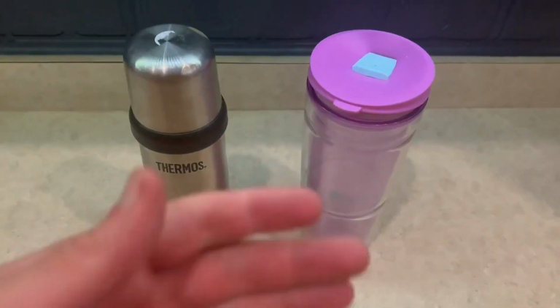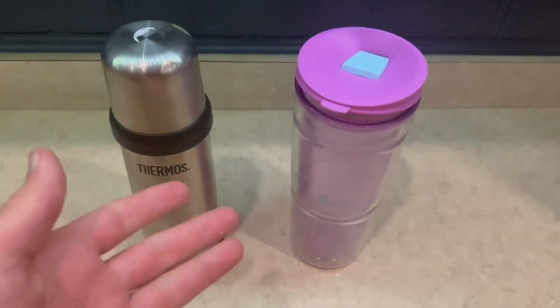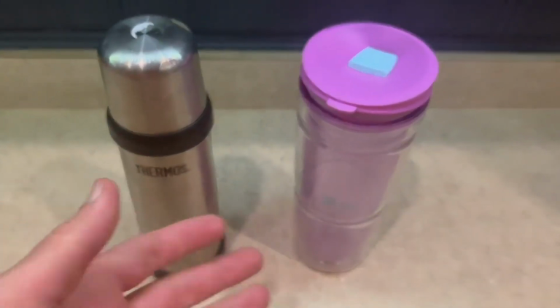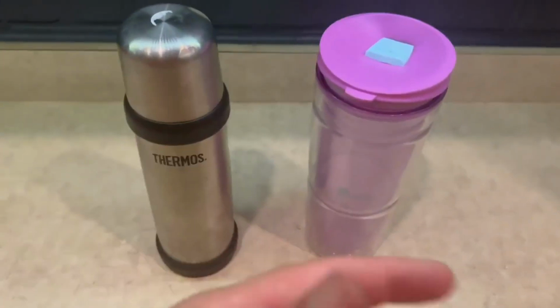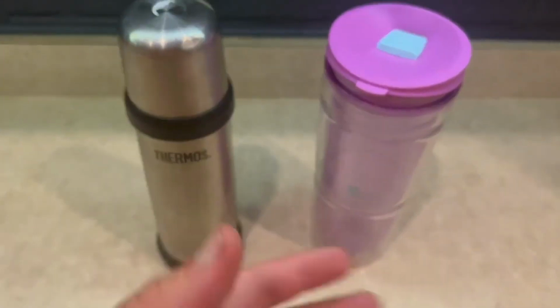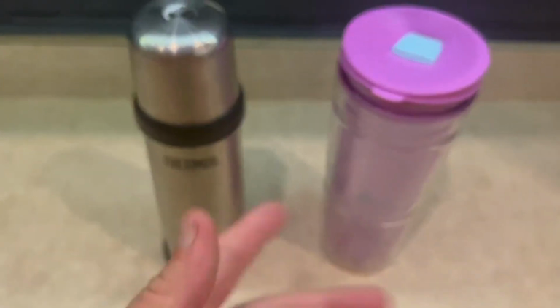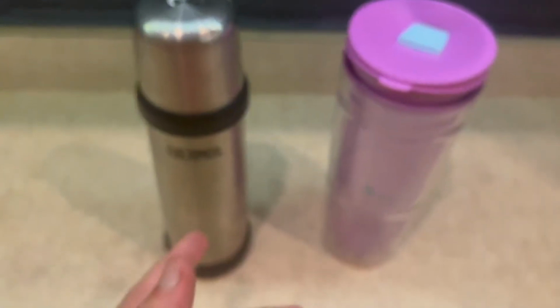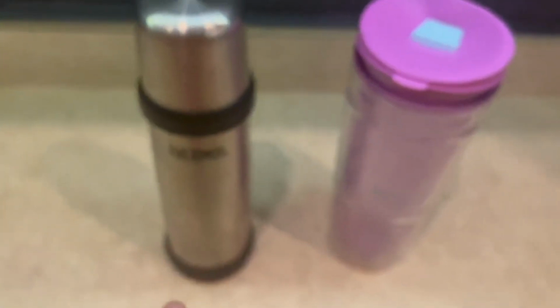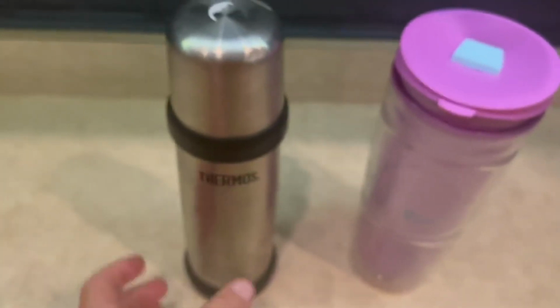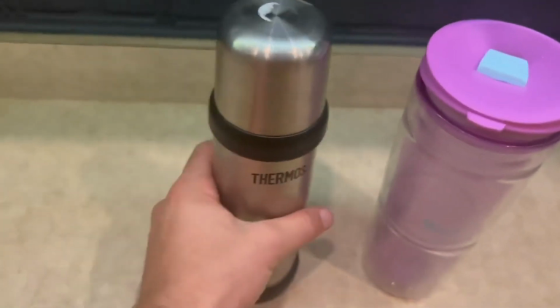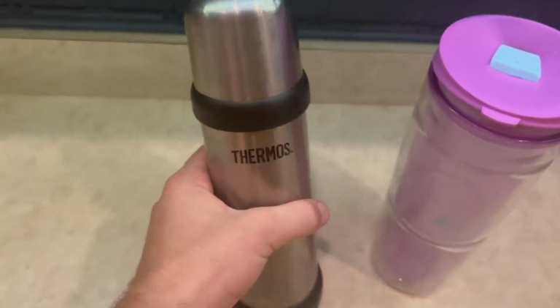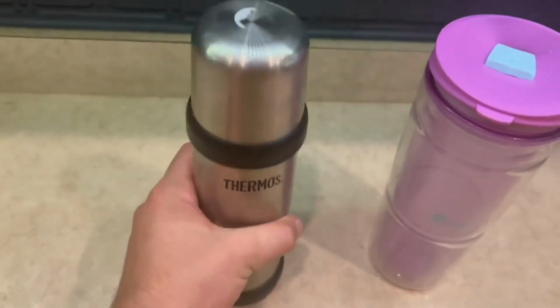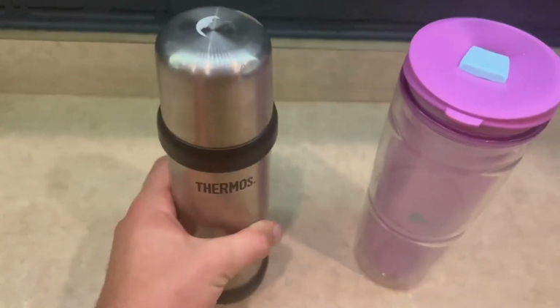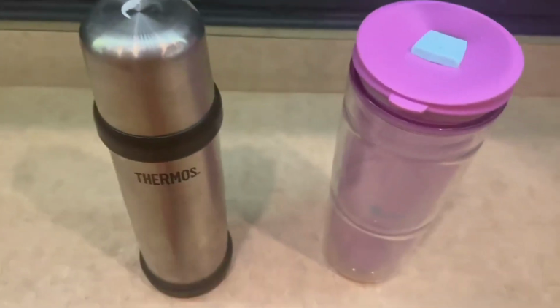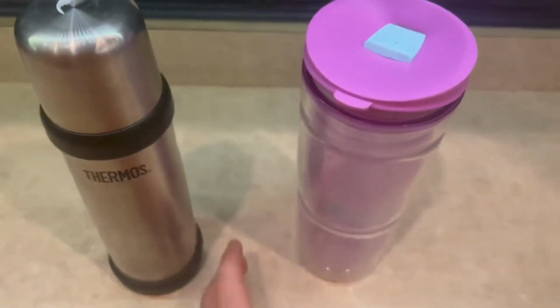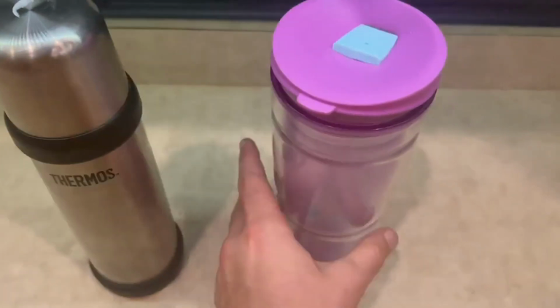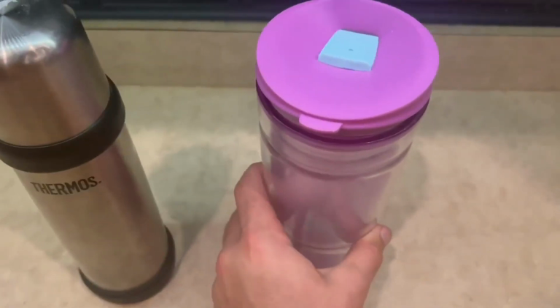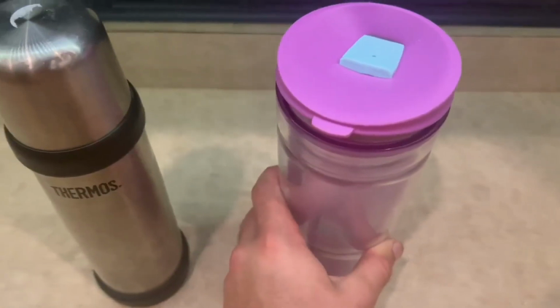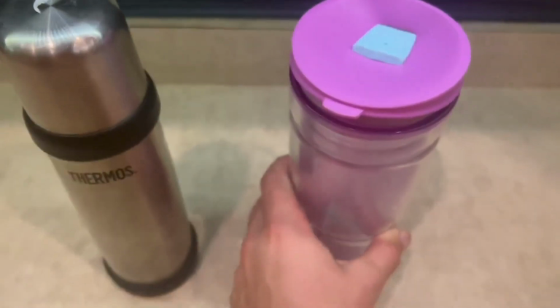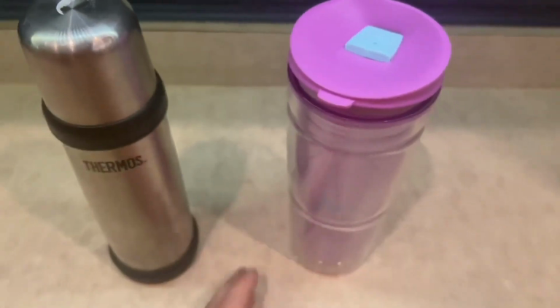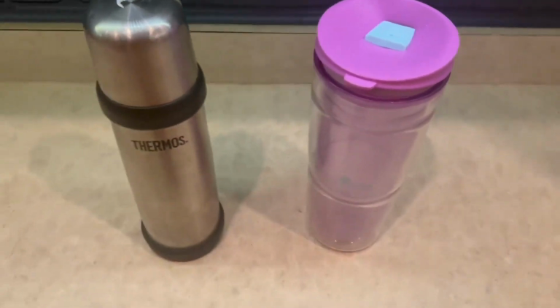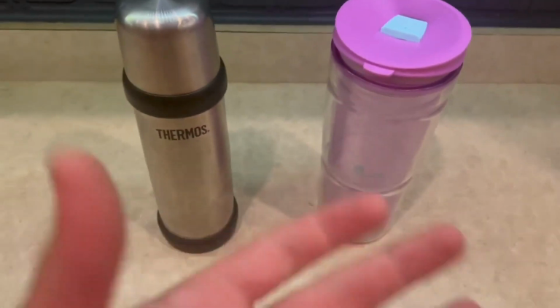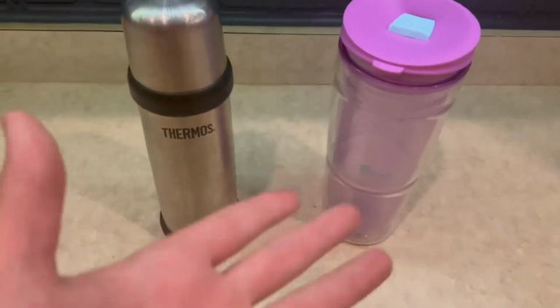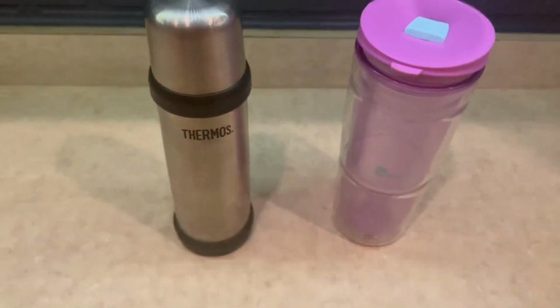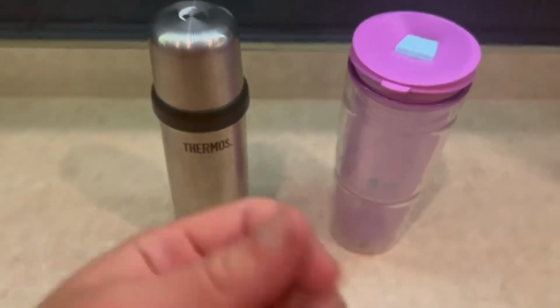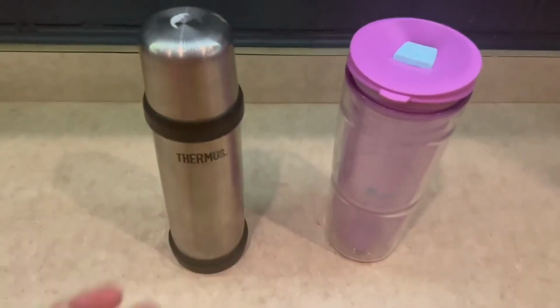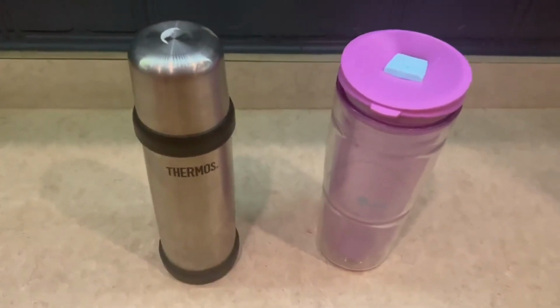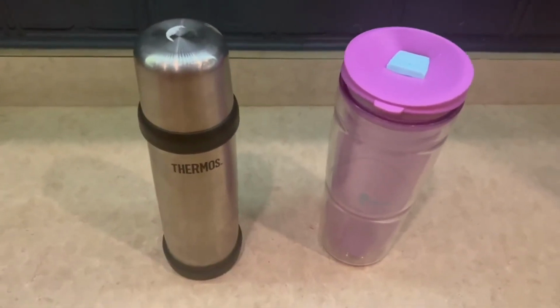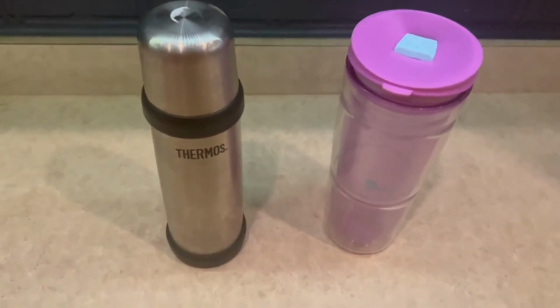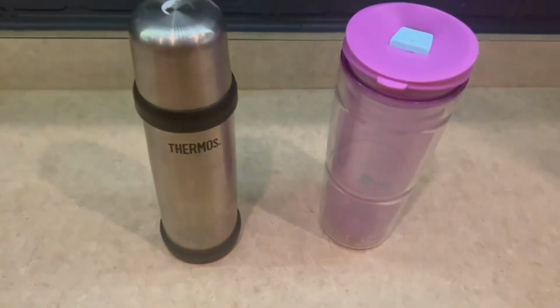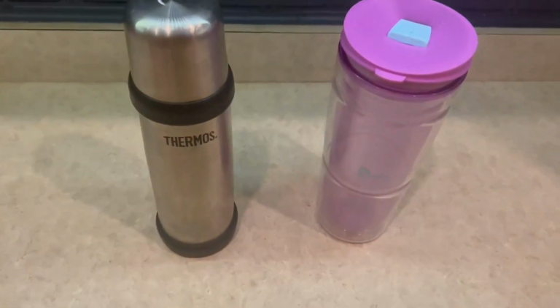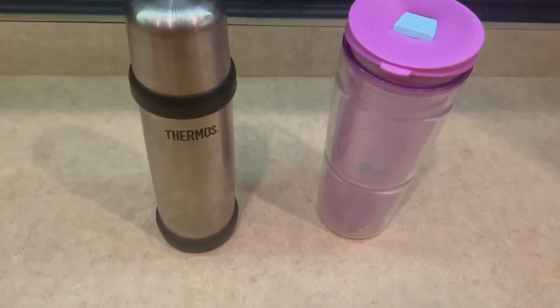Hey guys, so today I'm going to do a comparison video on the Thermos water bottle and the Bubba water bottle right here. I've had these water bottles for a little bit now and I've absolutely loved both of them.